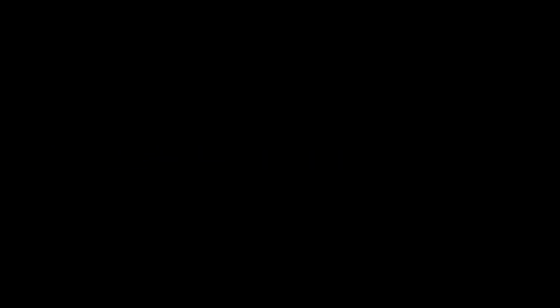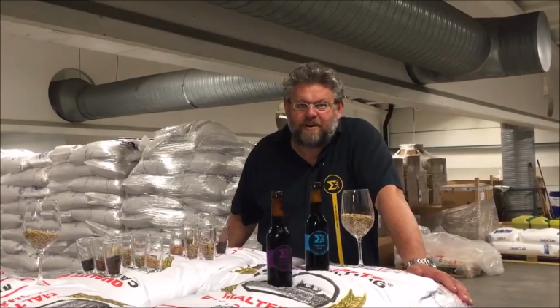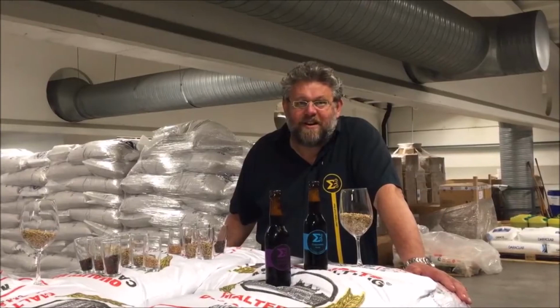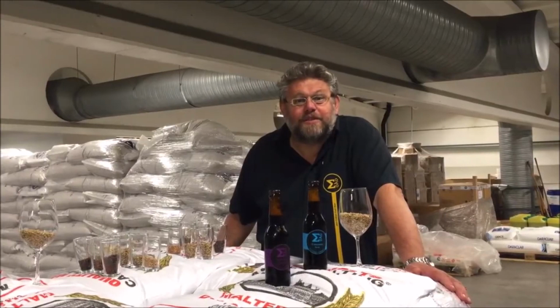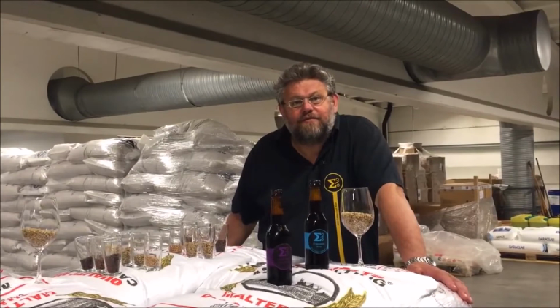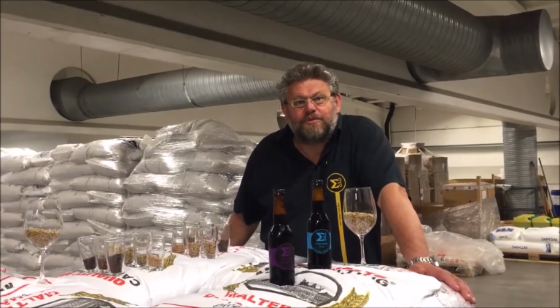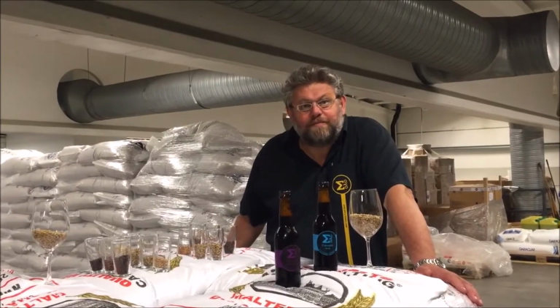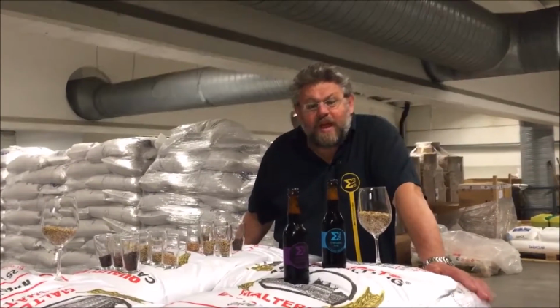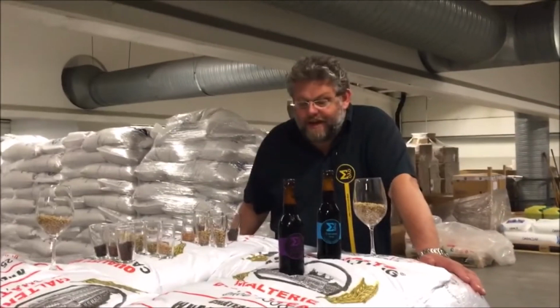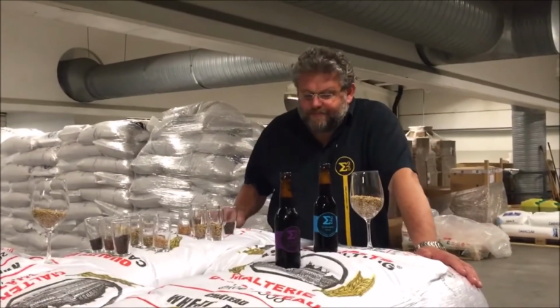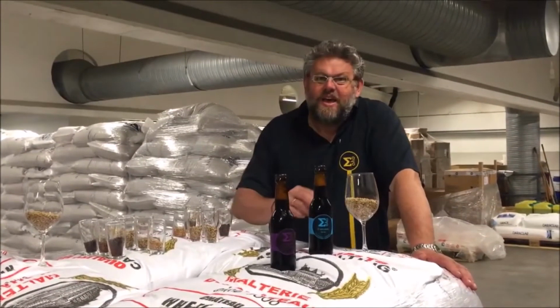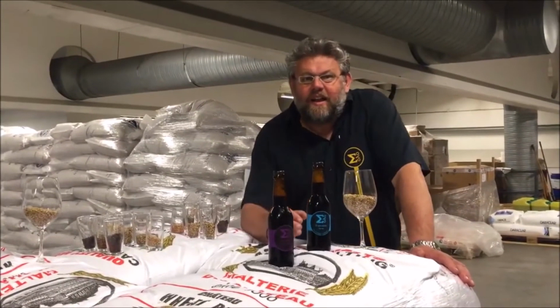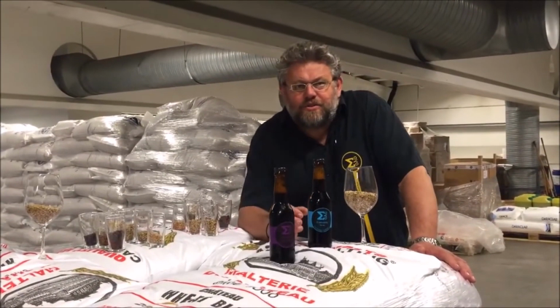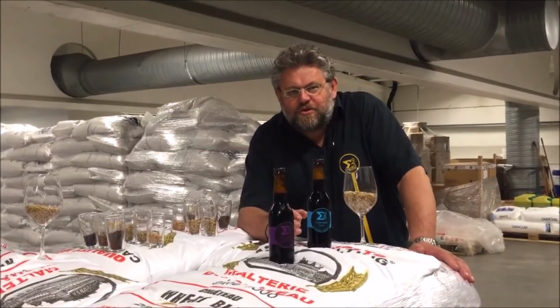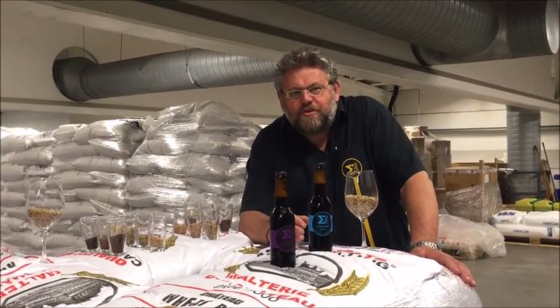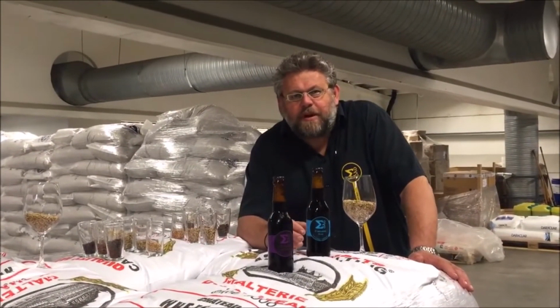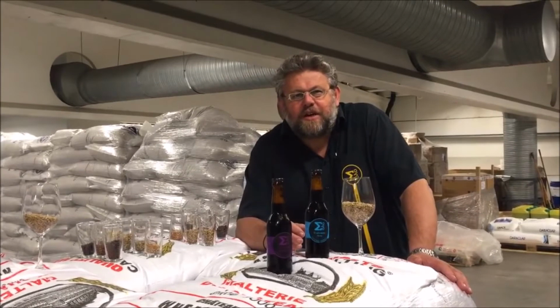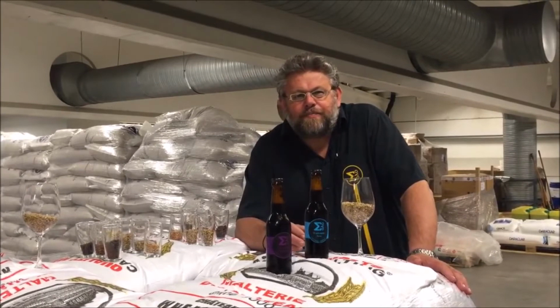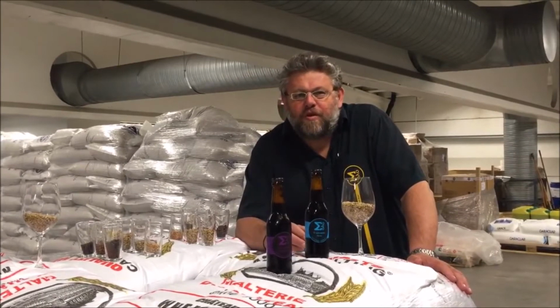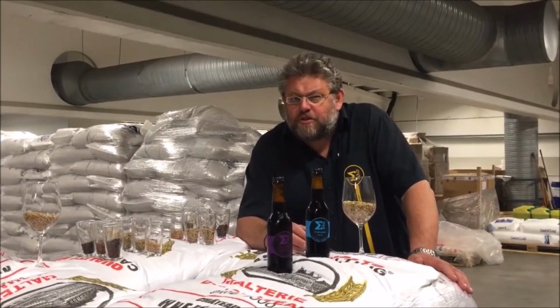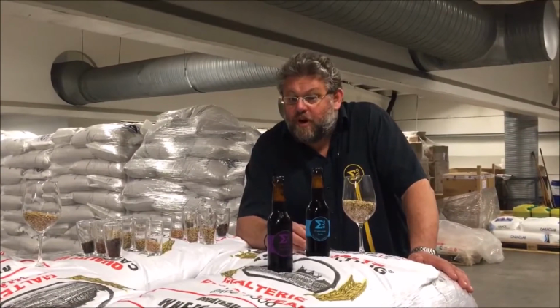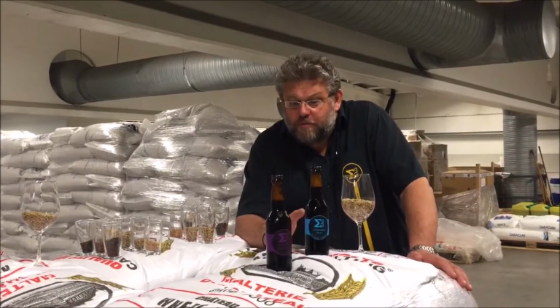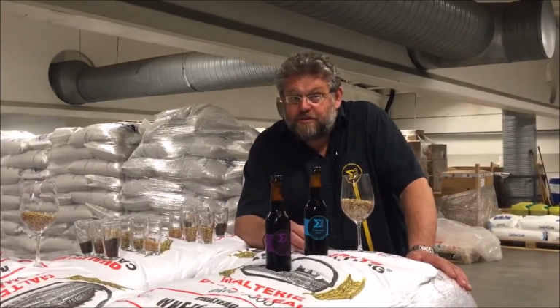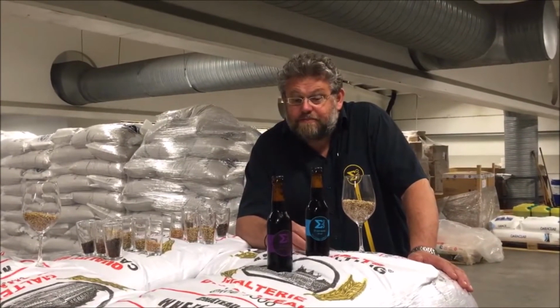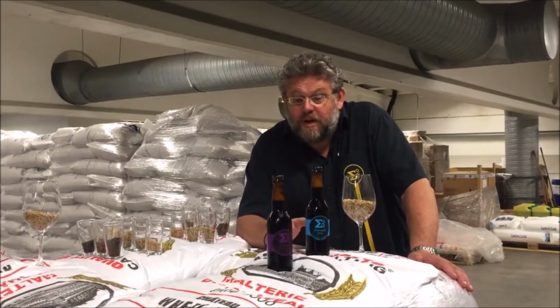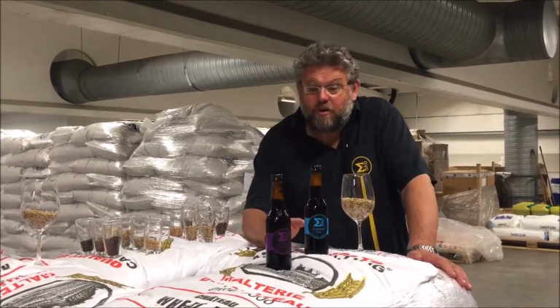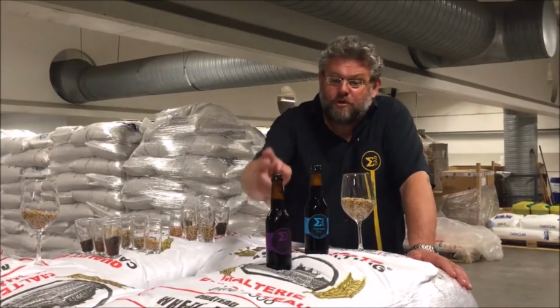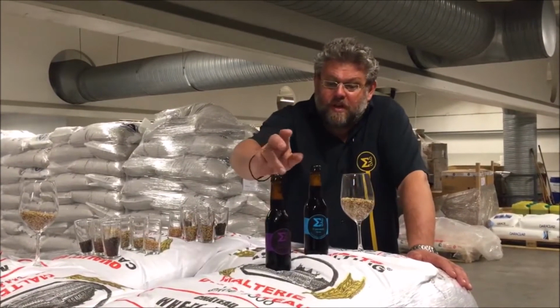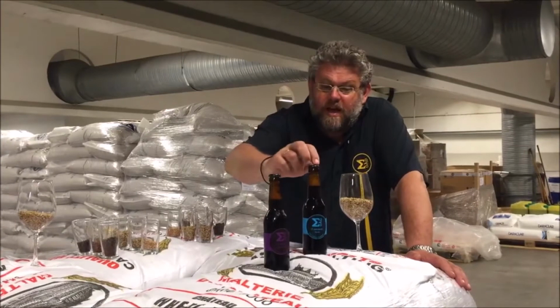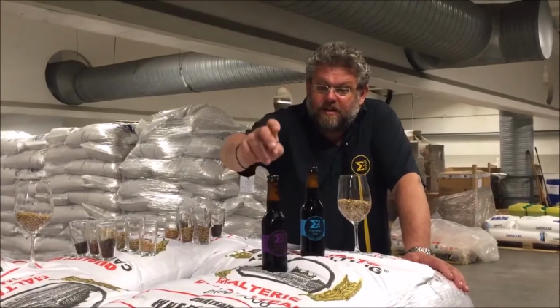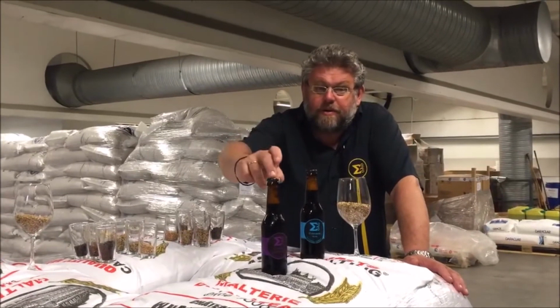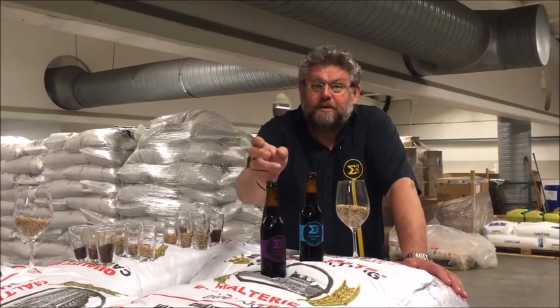Hi there, I'm Kjetil from Solo, and I'd like to talk a bit about two of our products, our dark products, our porter and our imperial stout.